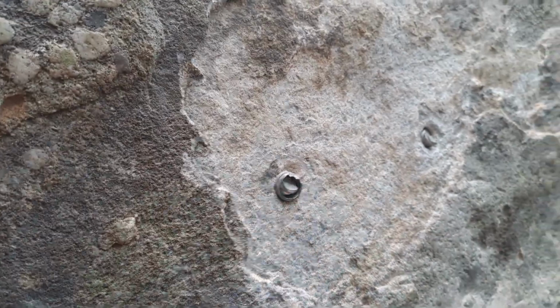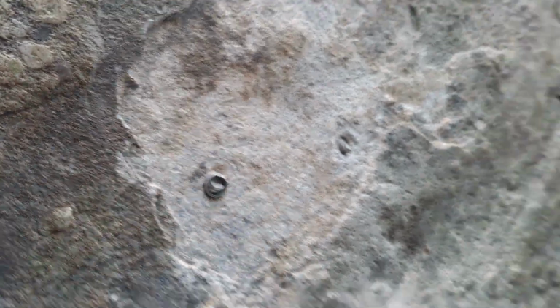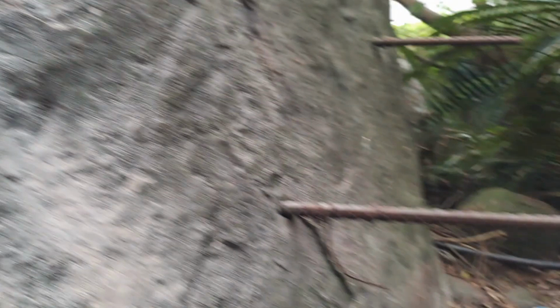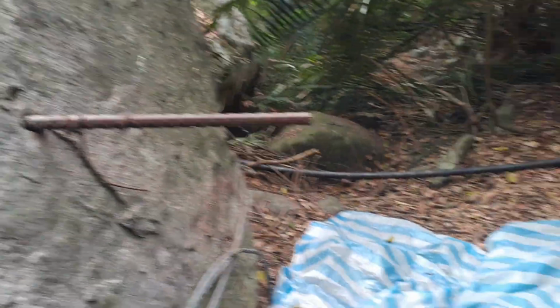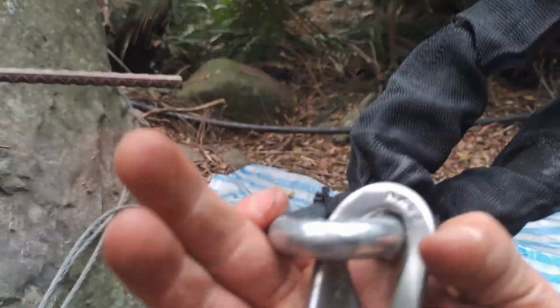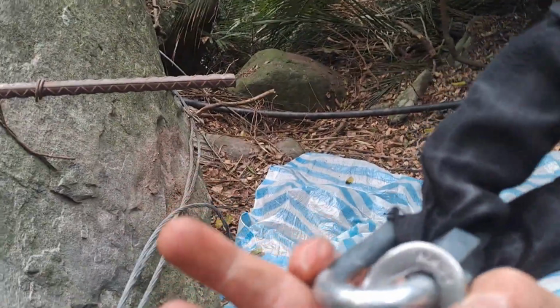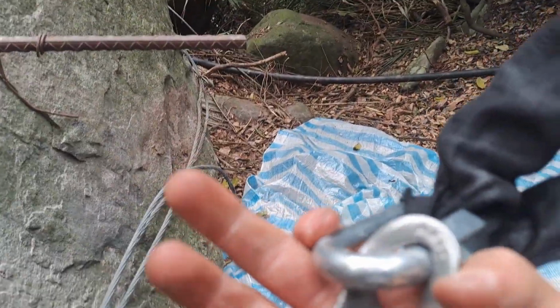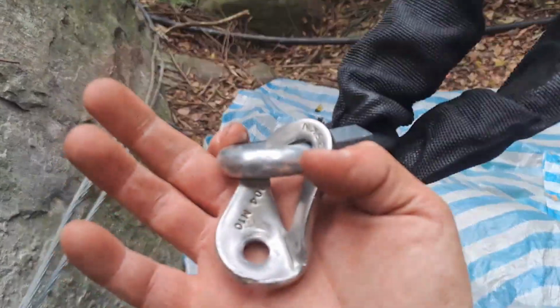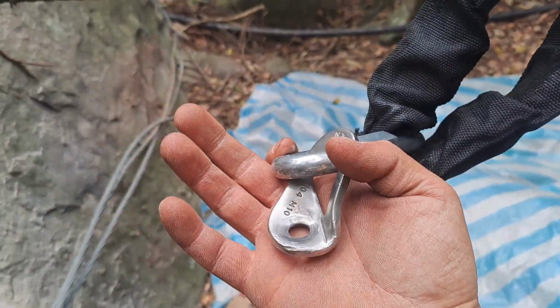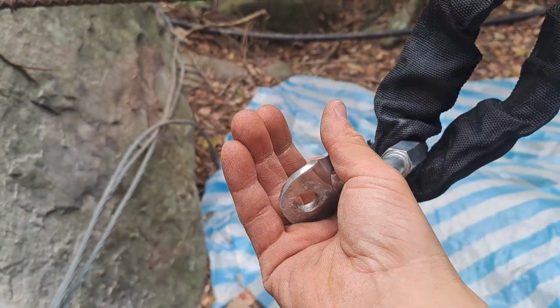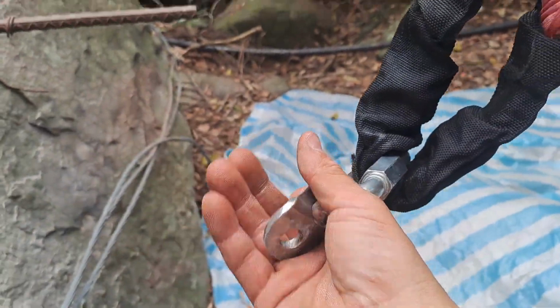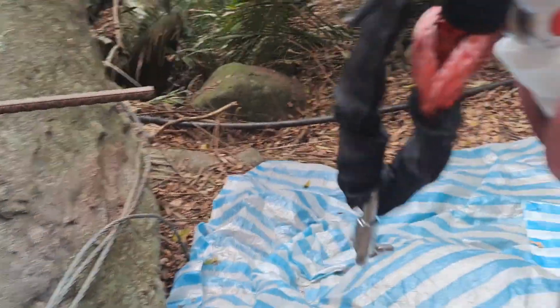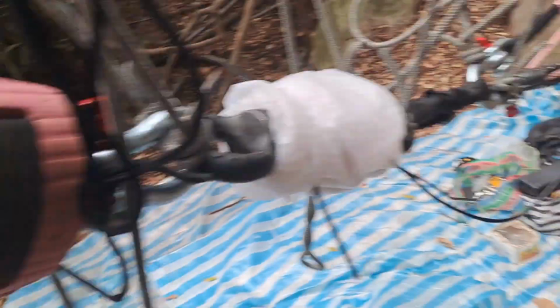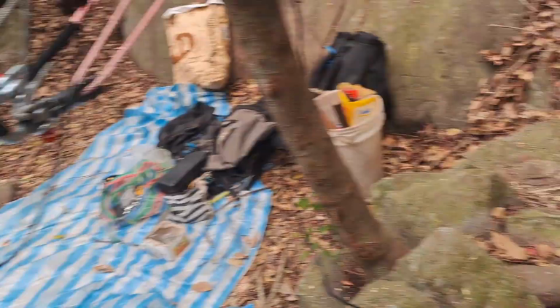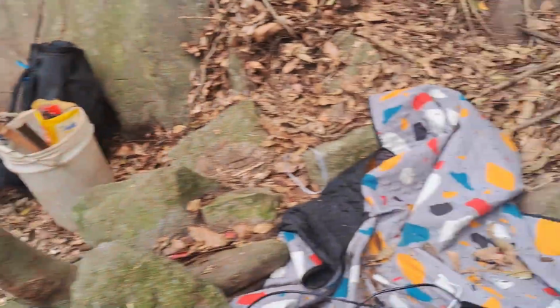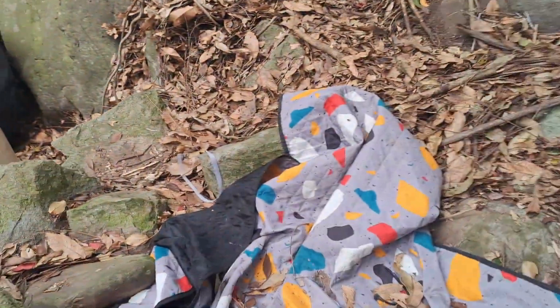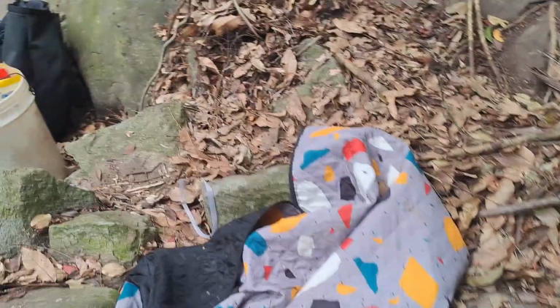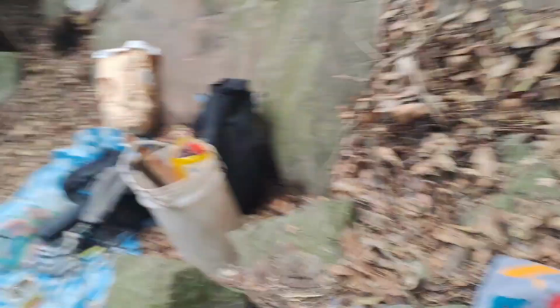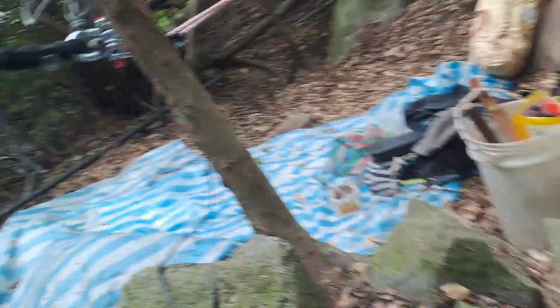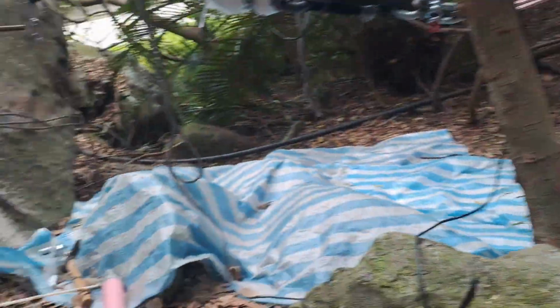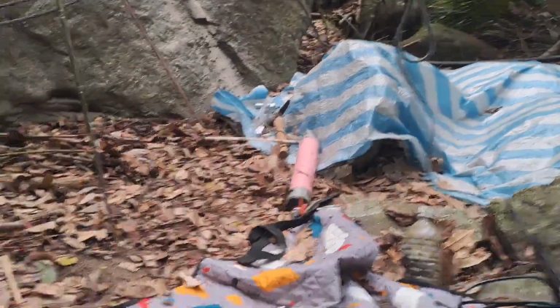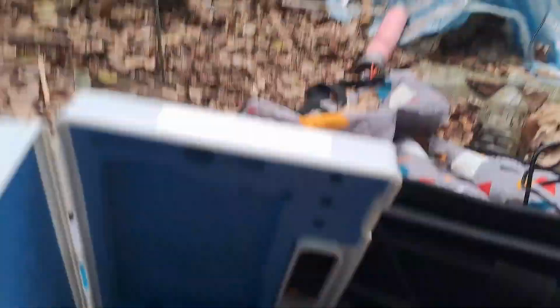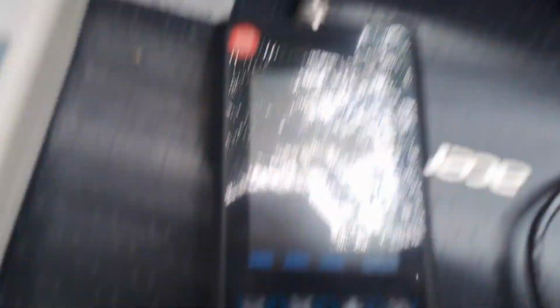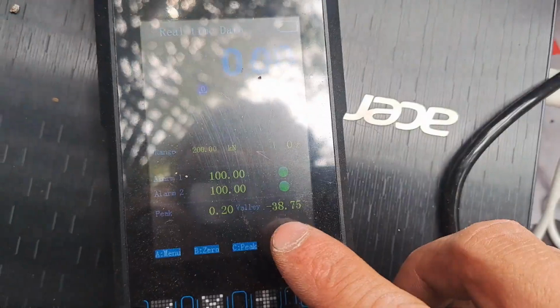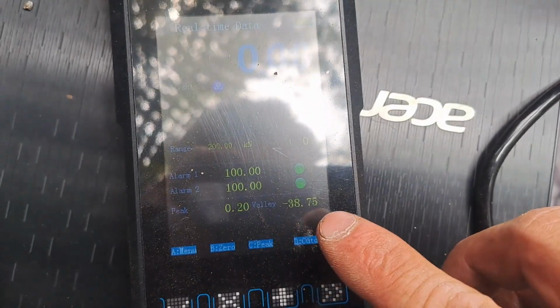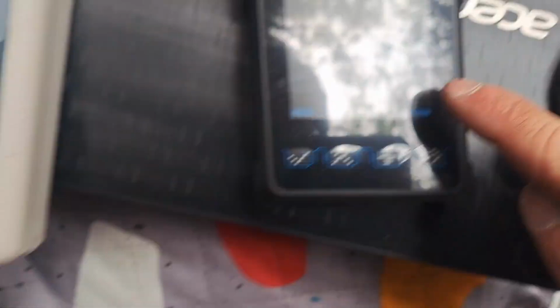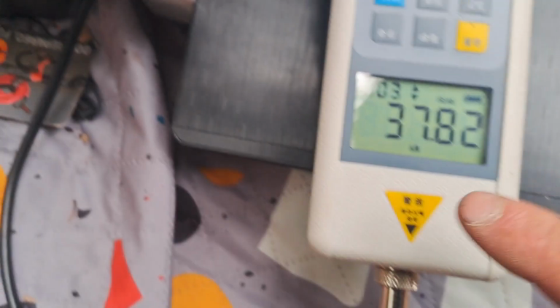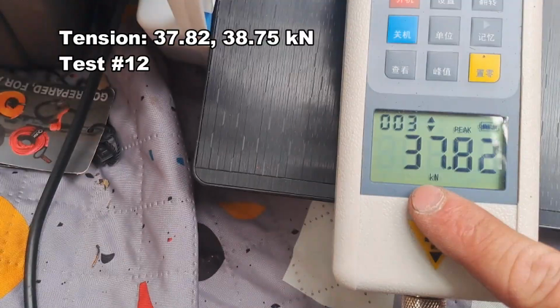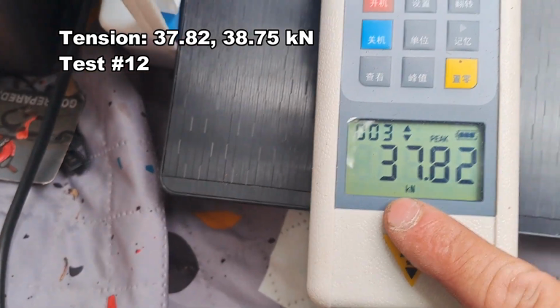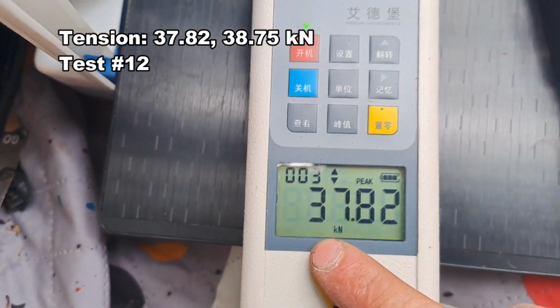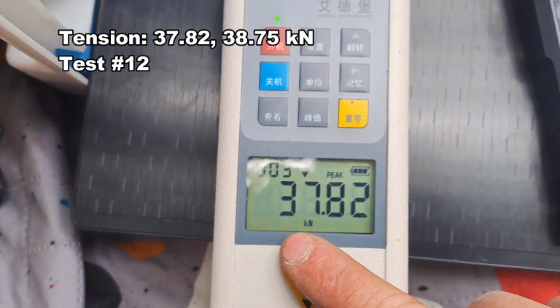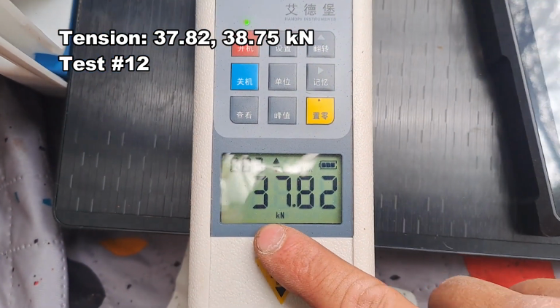It snipped off, with some bolt deformation but not much. Peaks are 38.75 on that one, and 37.82.